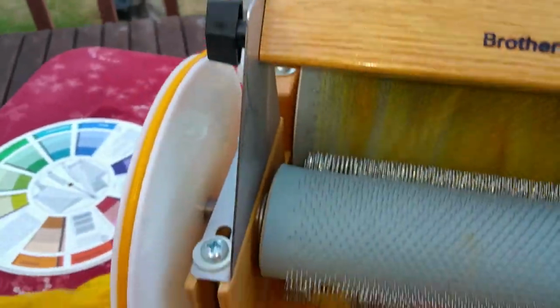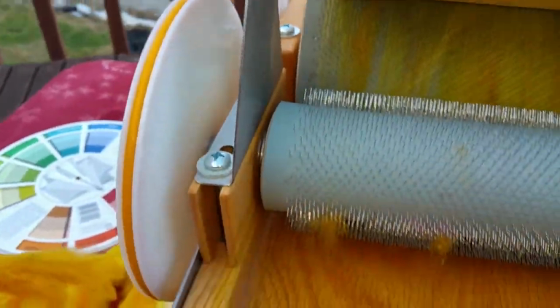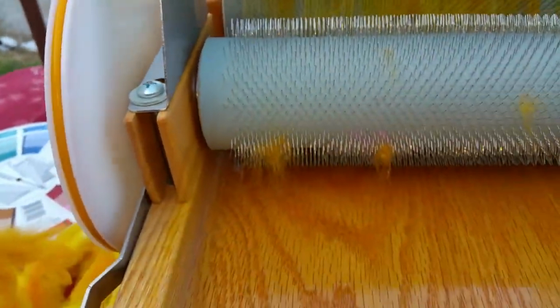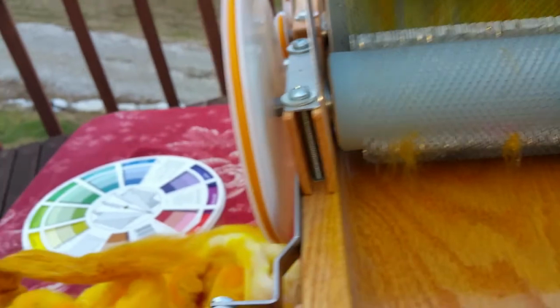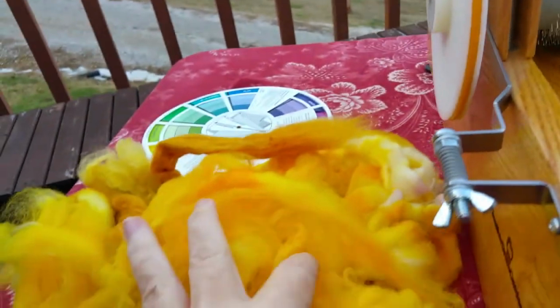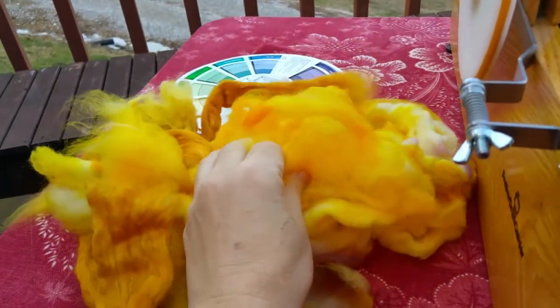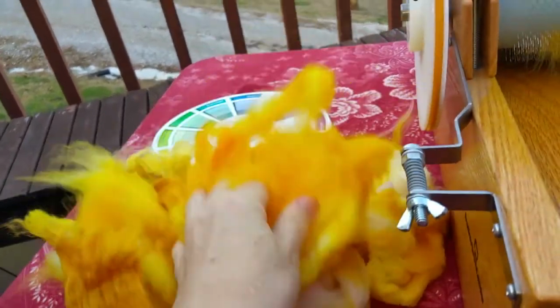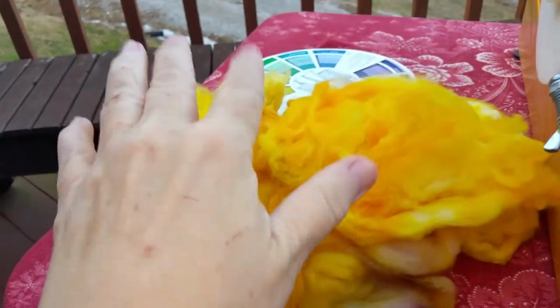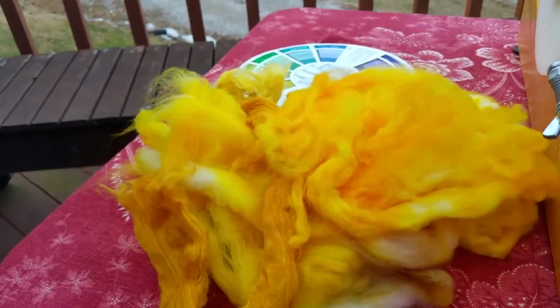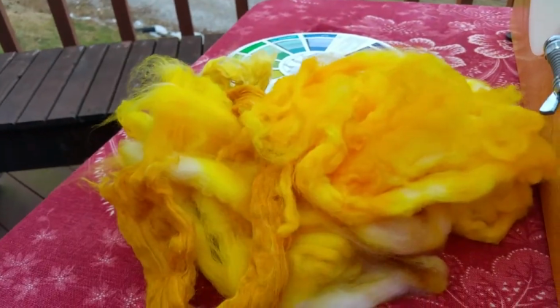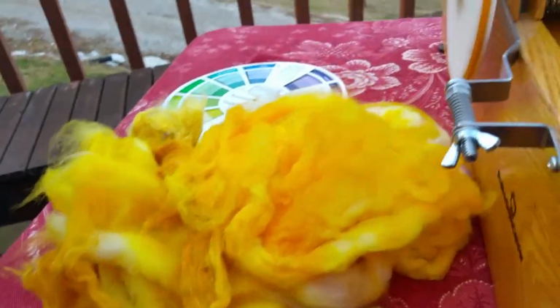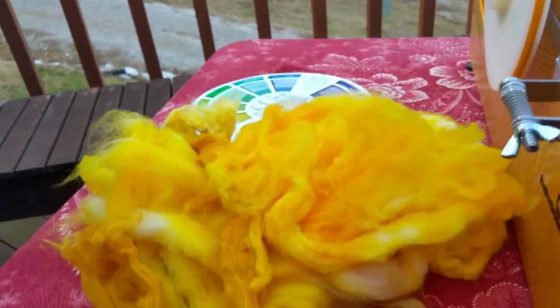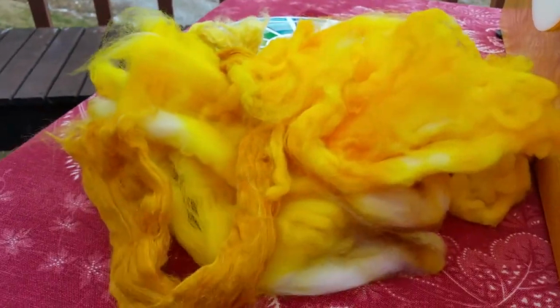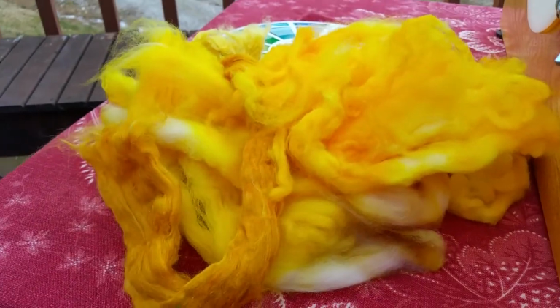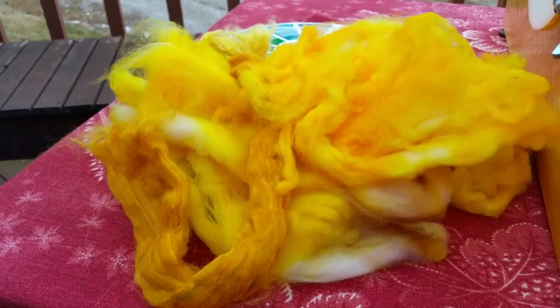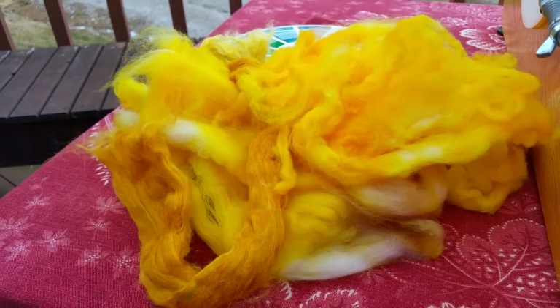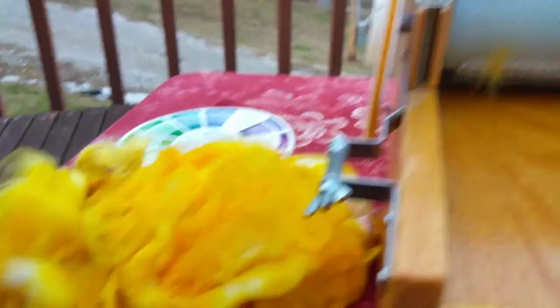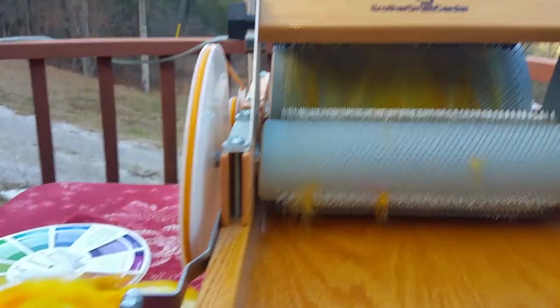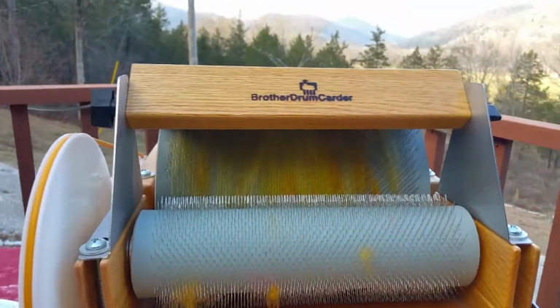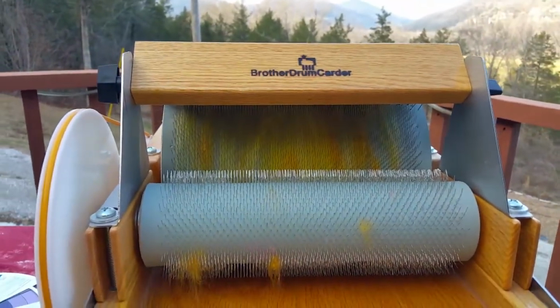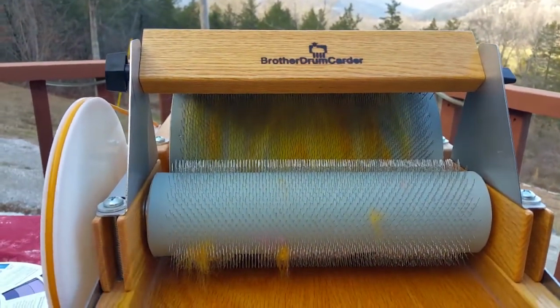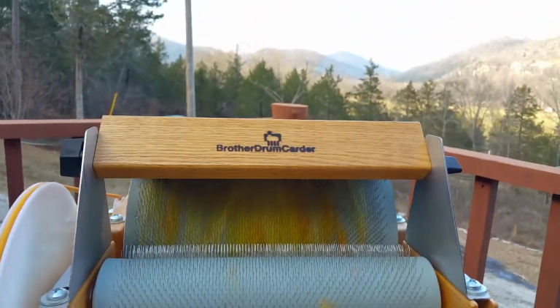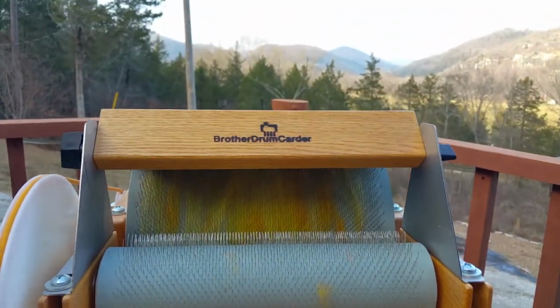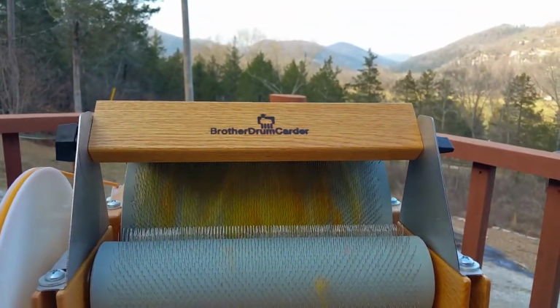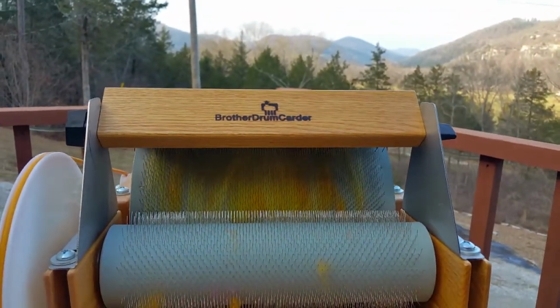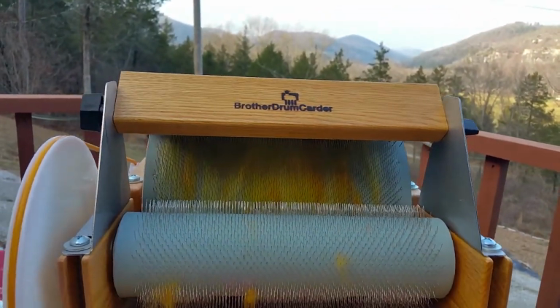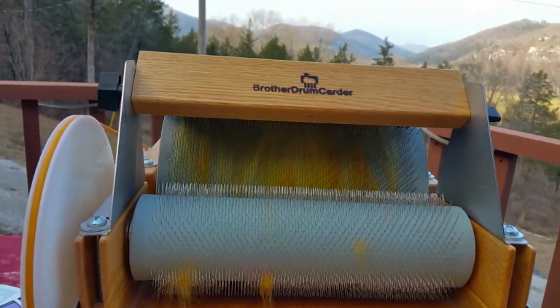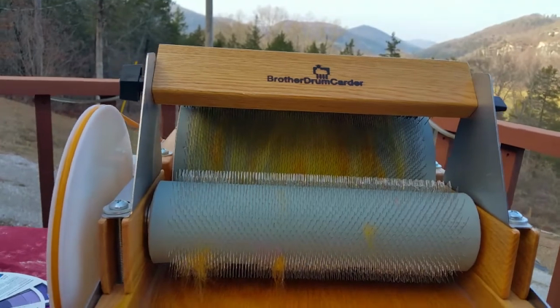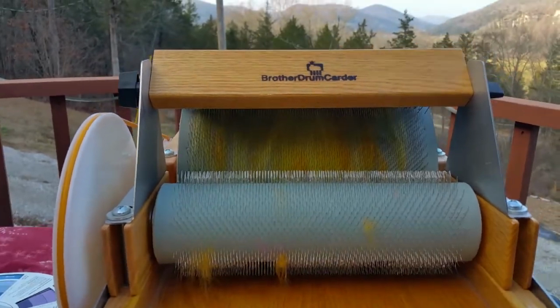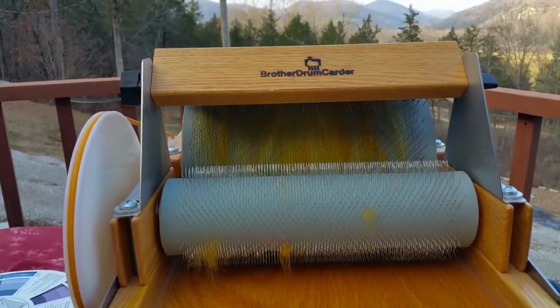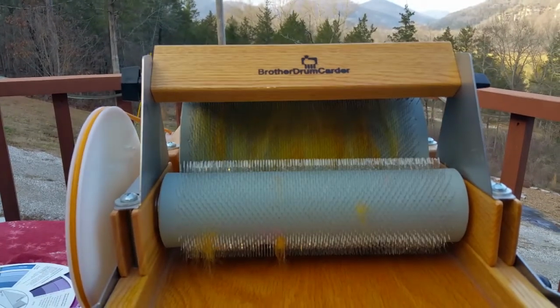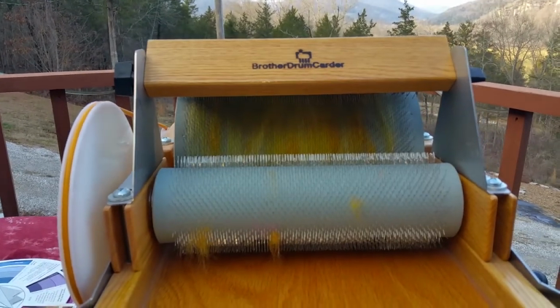I'm not going to use all this in one batt — just maybe a third of it. You're going to be amazed at how much bigger it's going to be when I take it off, which shows you we're not combing and aligning the fibers — we're fluffing them up. So let me put on a little bit more.